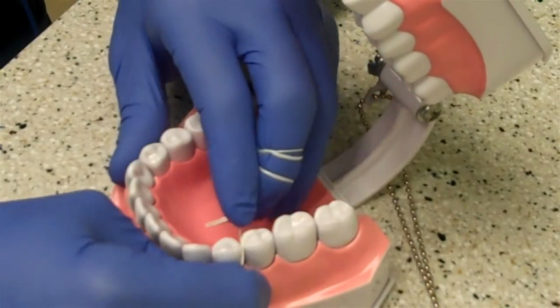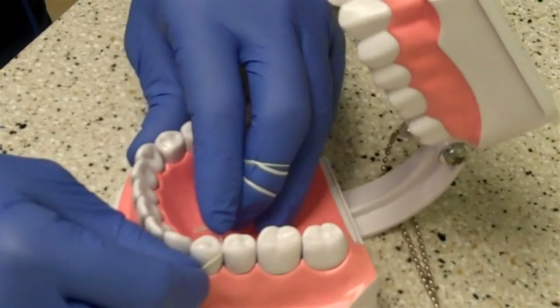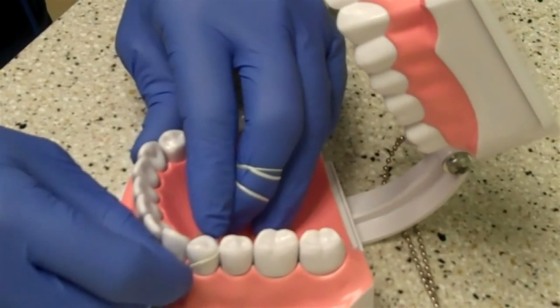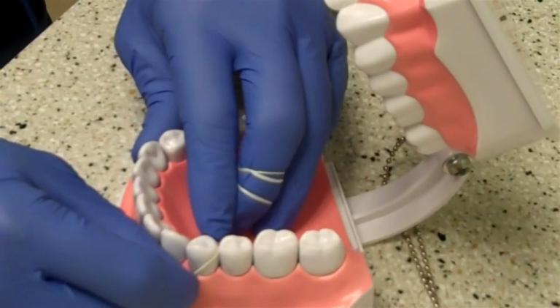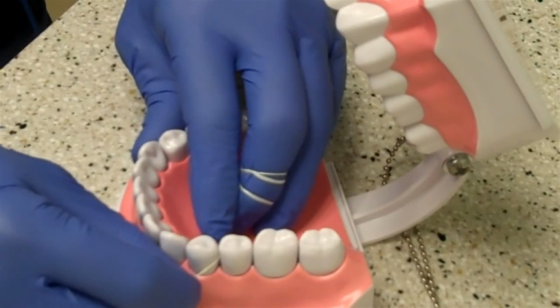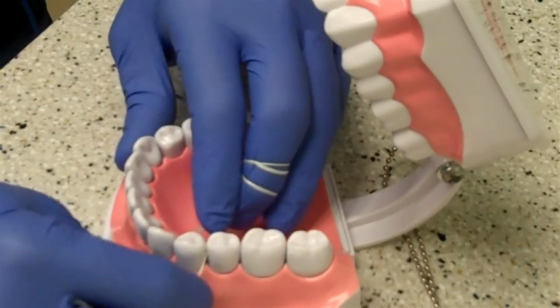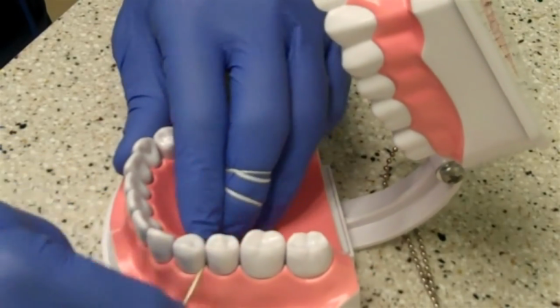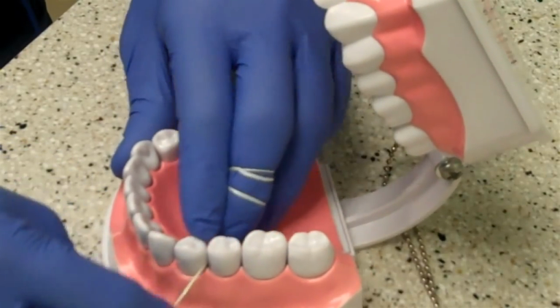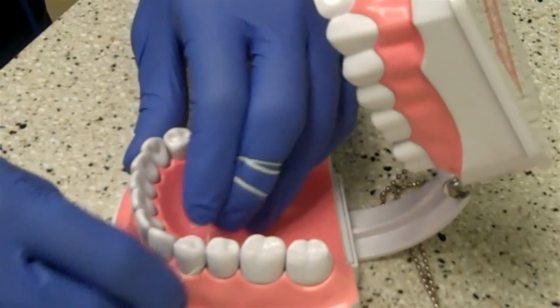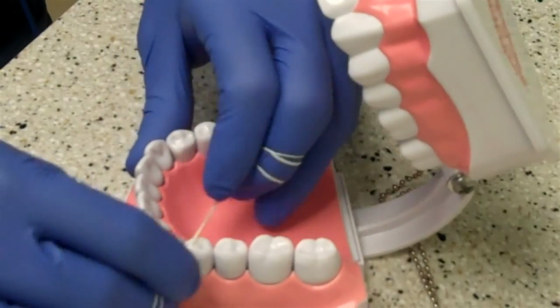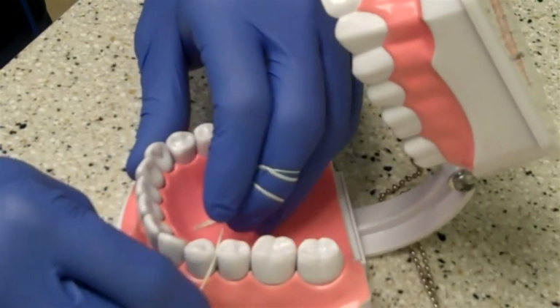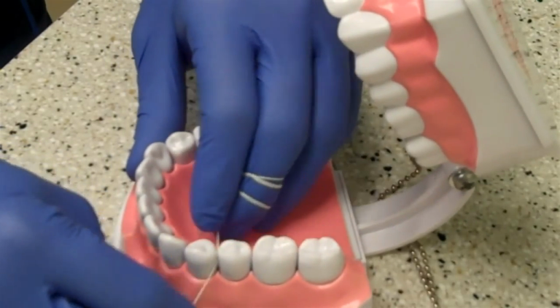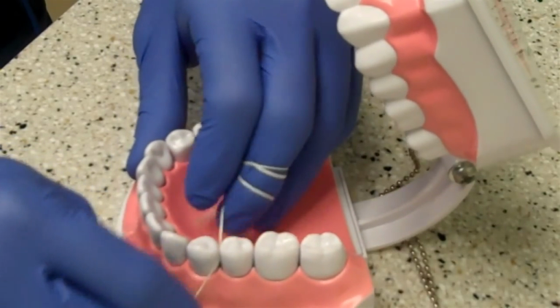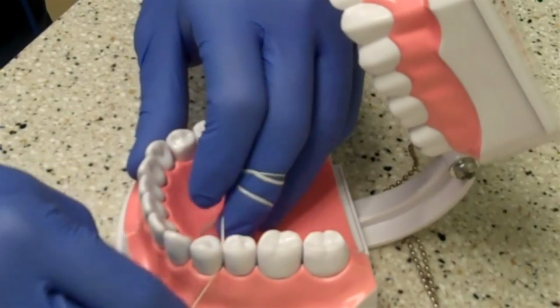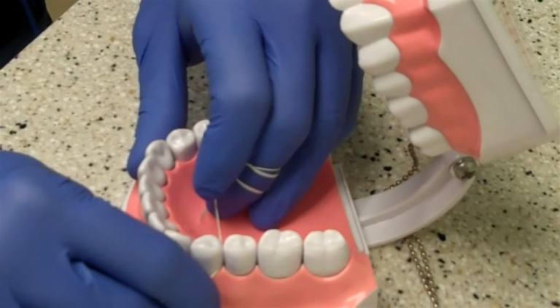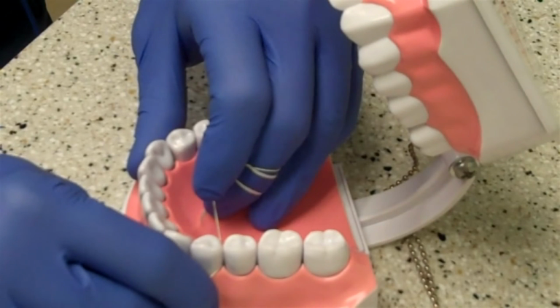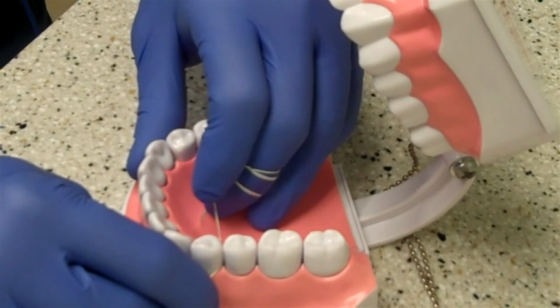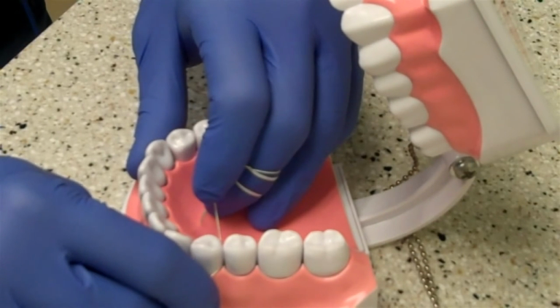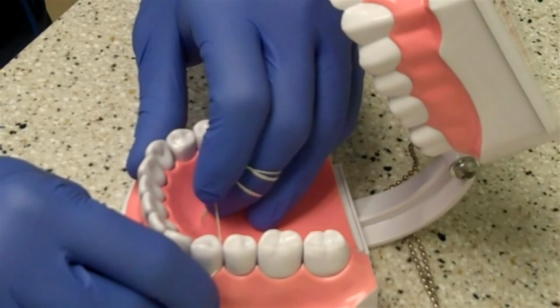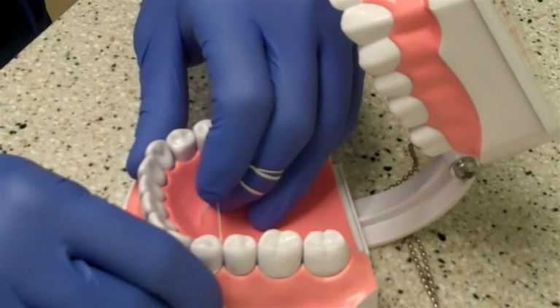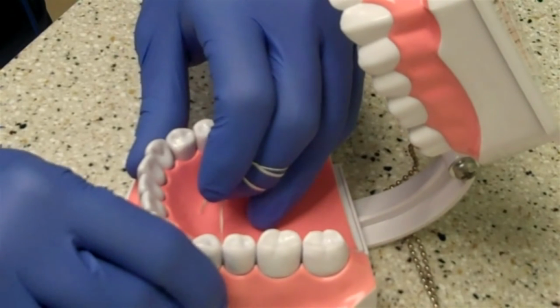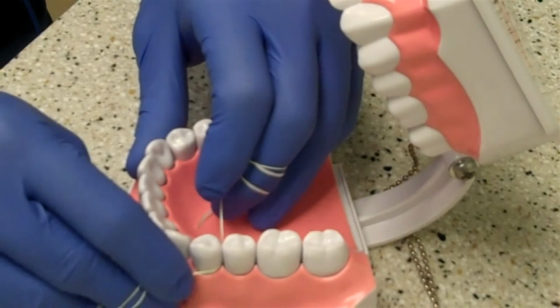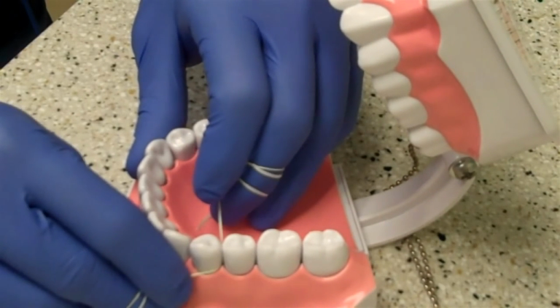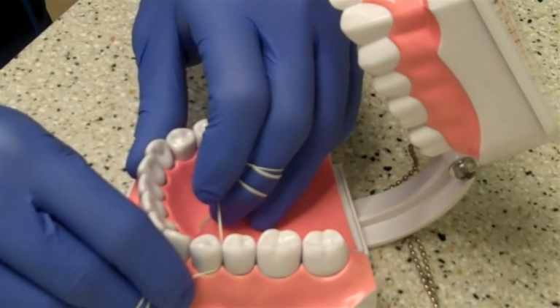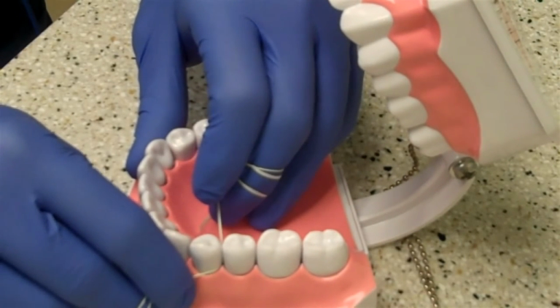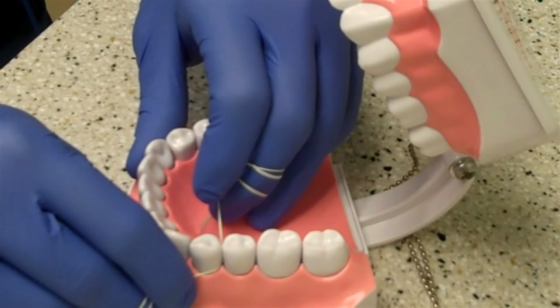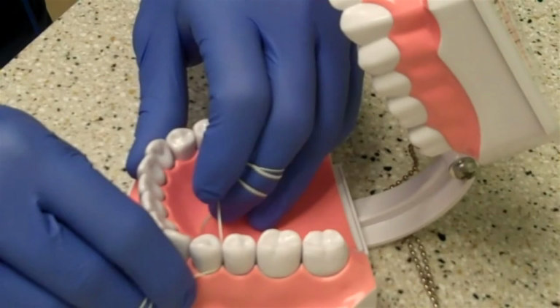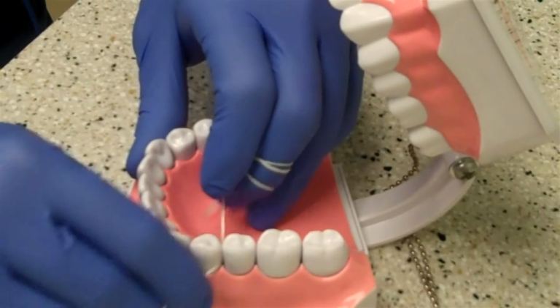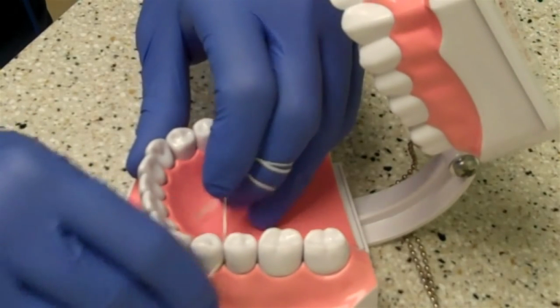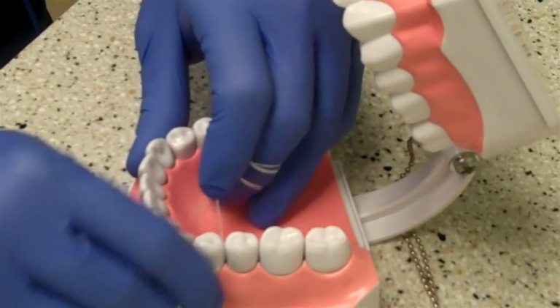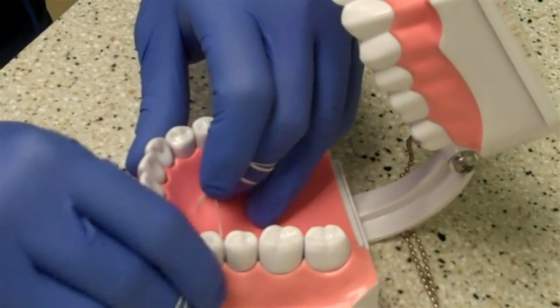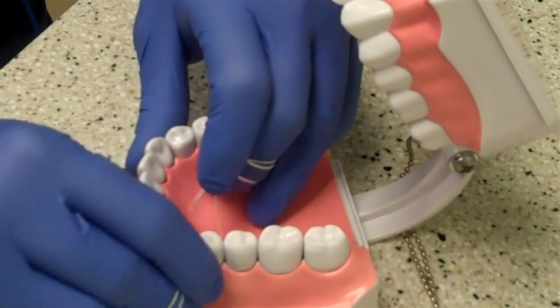Move on to the next spot. You don't want to go in and out in a side-to-side motion, because that can cut or damage the gums. I've even seen people do that so much they can actually cut the teeth — almost like when you're sawing through jail bars in the movies.